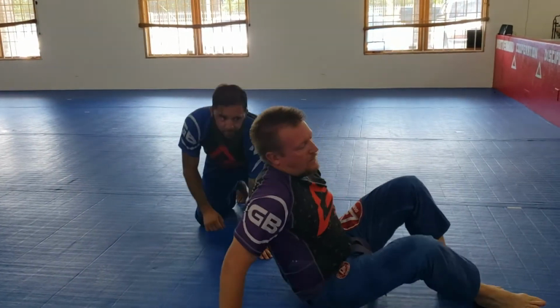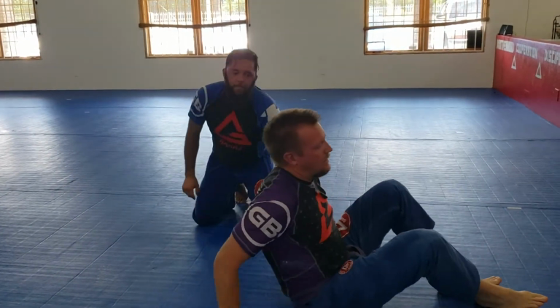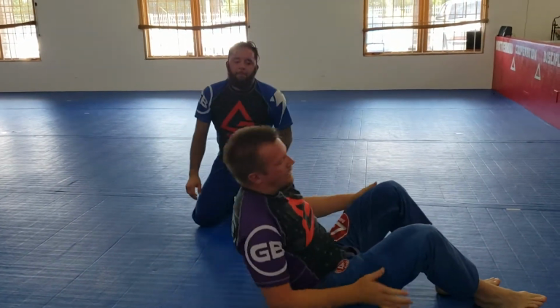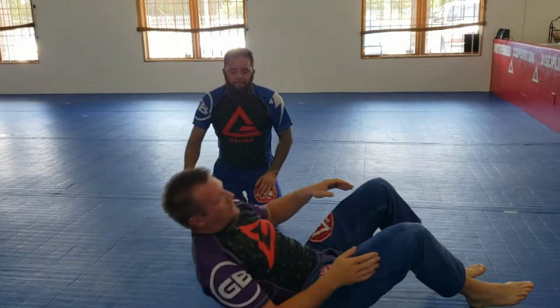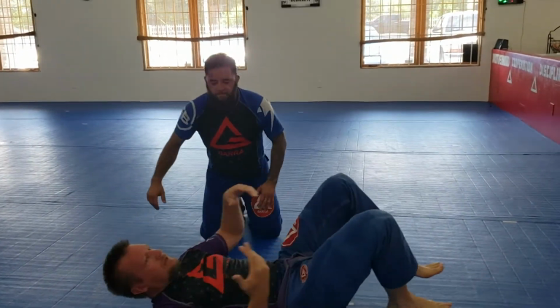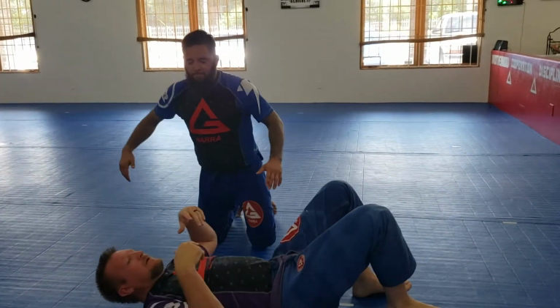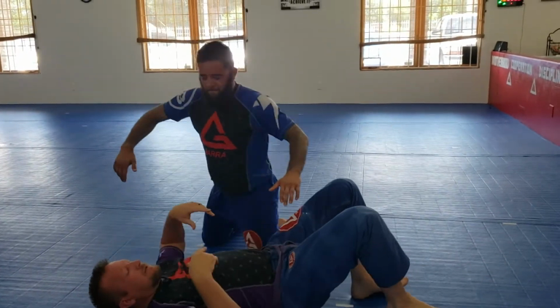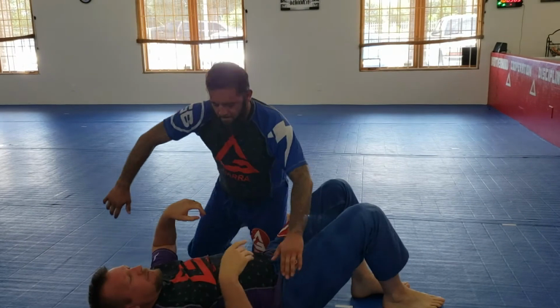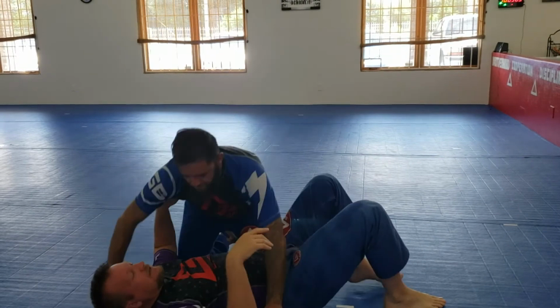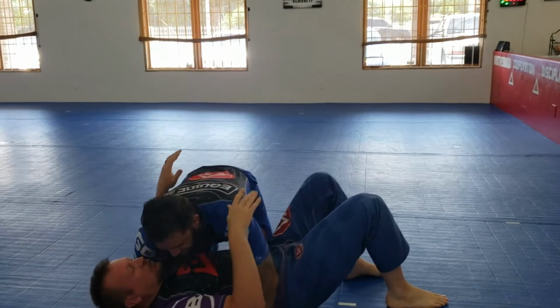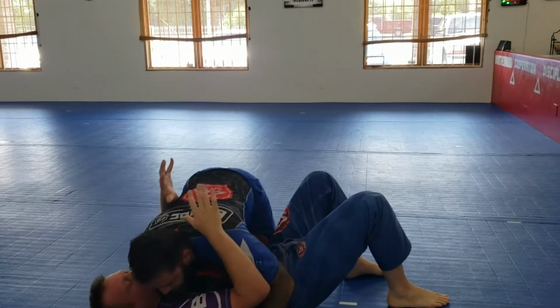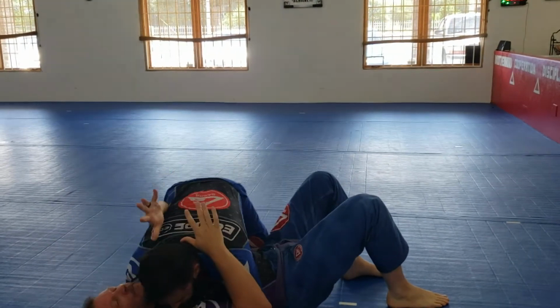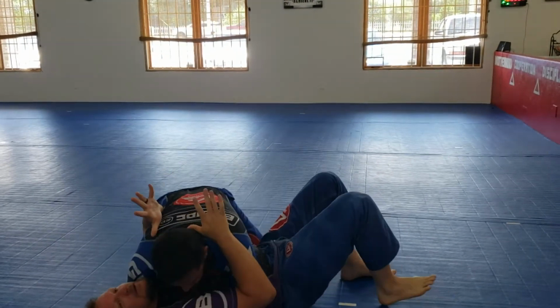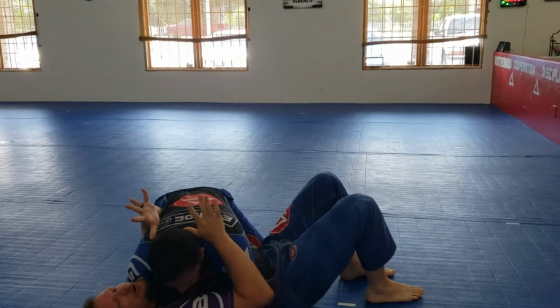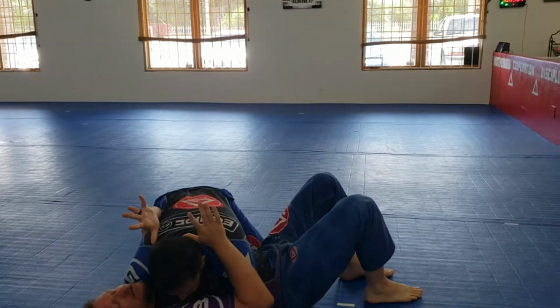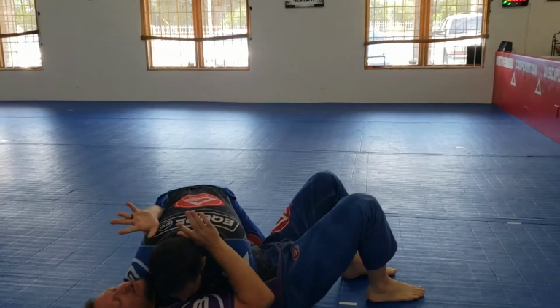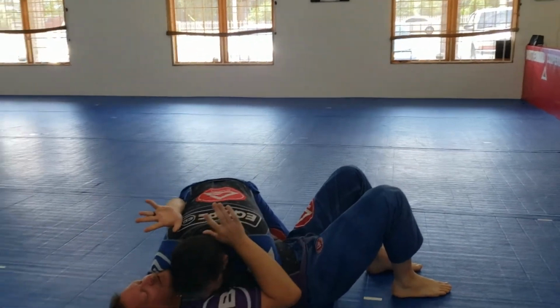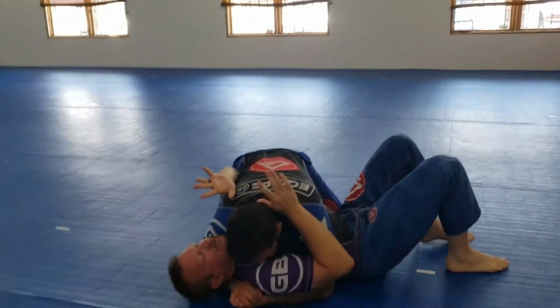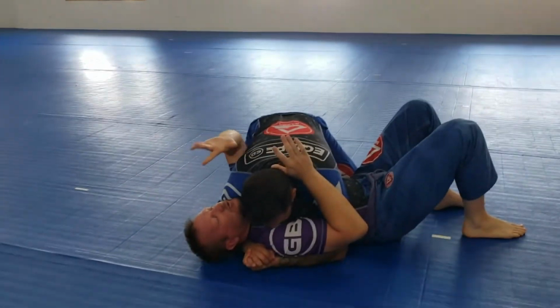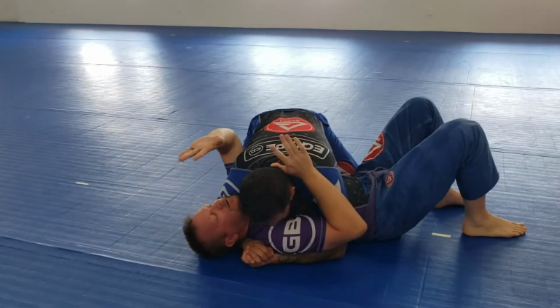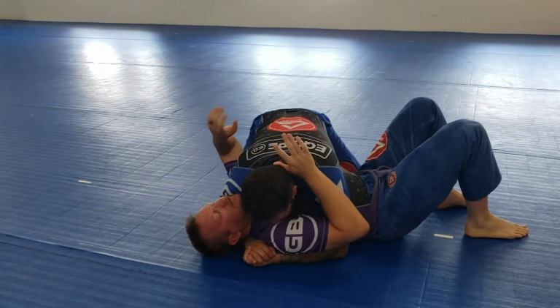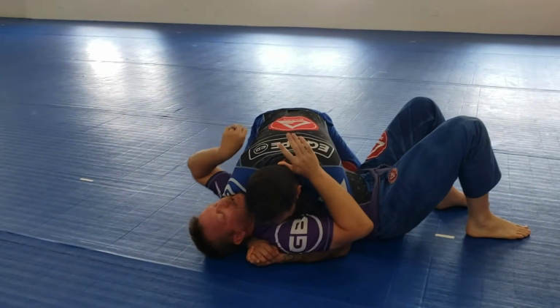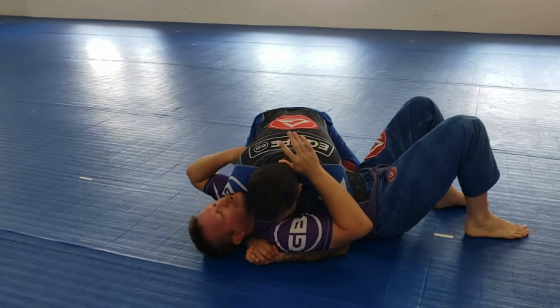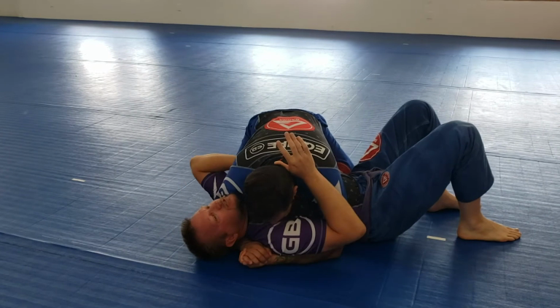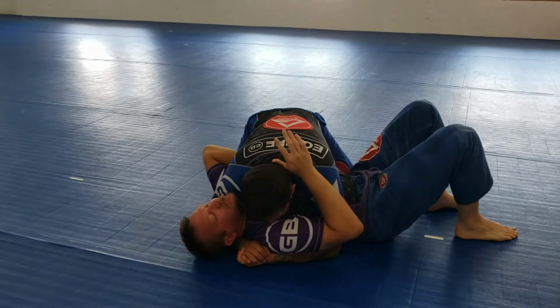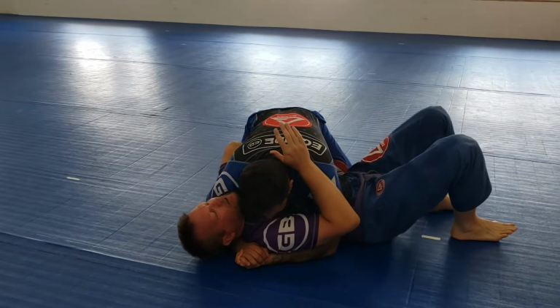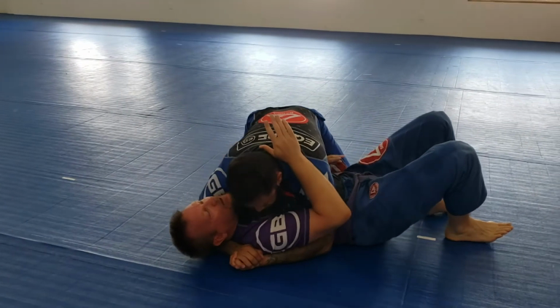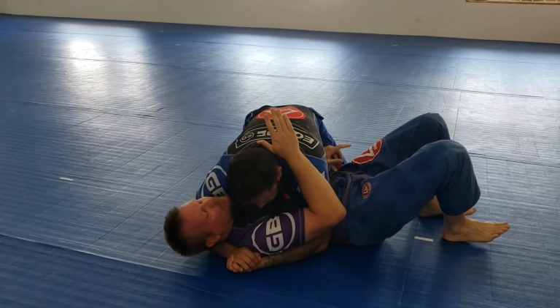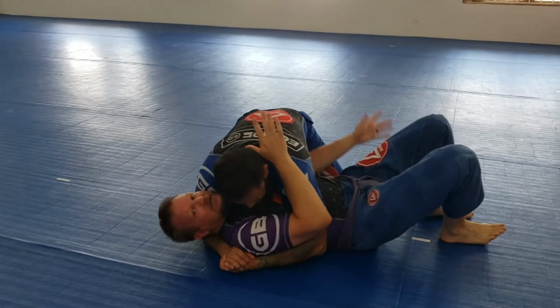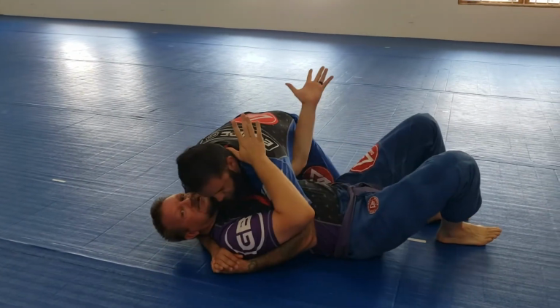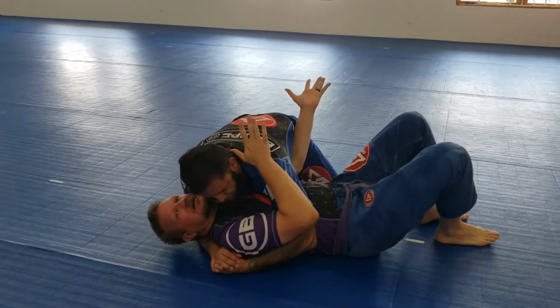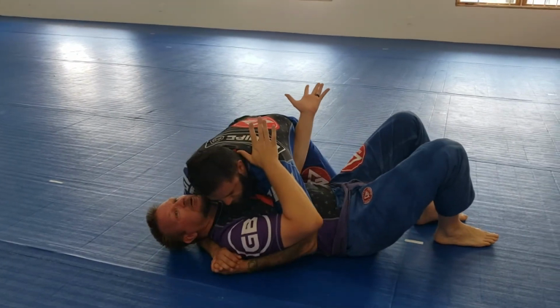So I'm on the bottom of side control. My partner's got that good side control. With the hand that's closest to his hip, I'm going to slide it right here.